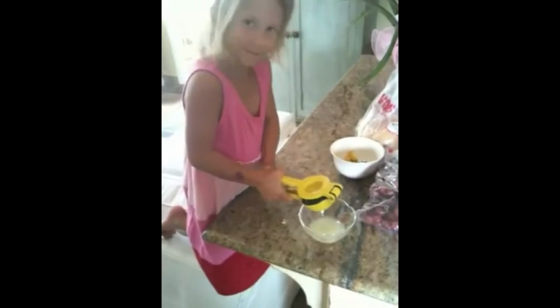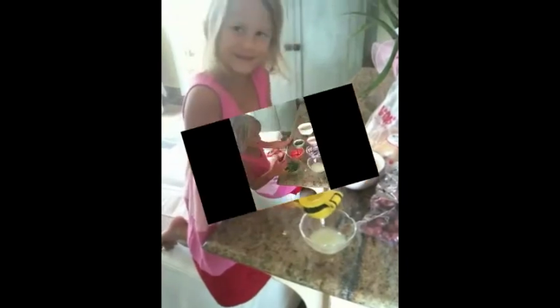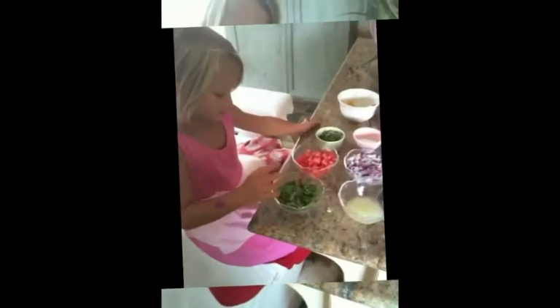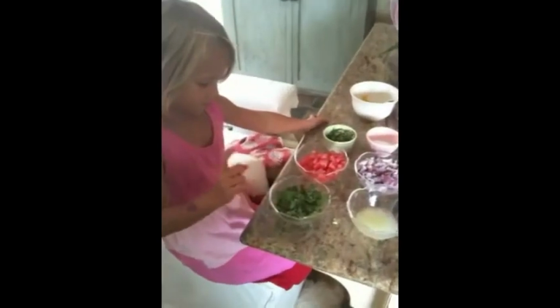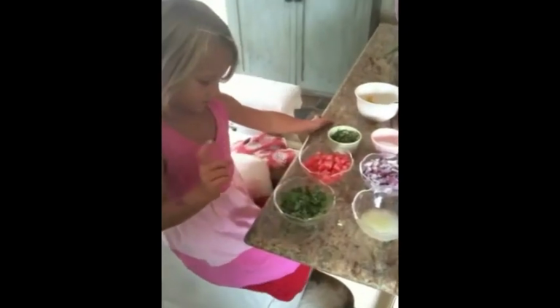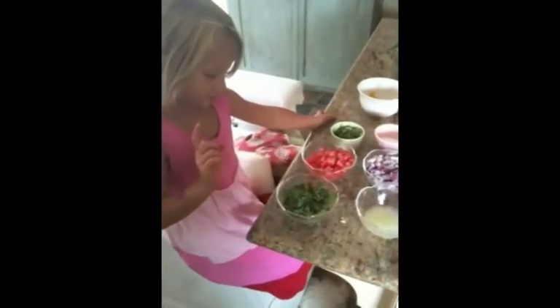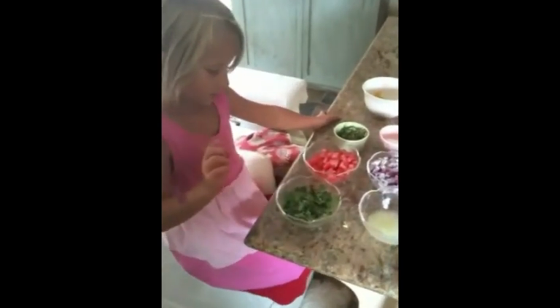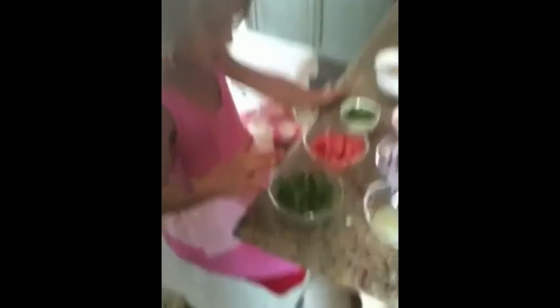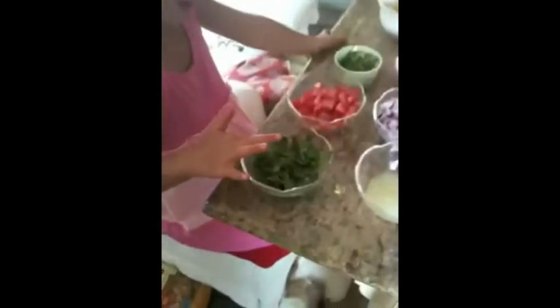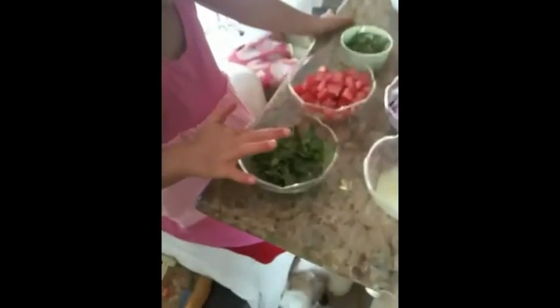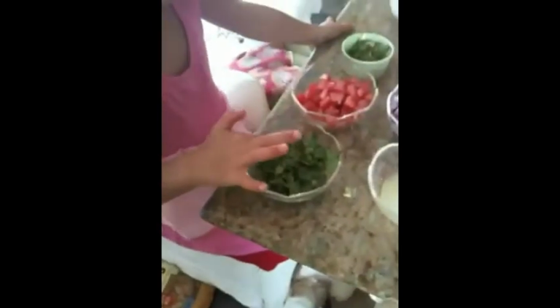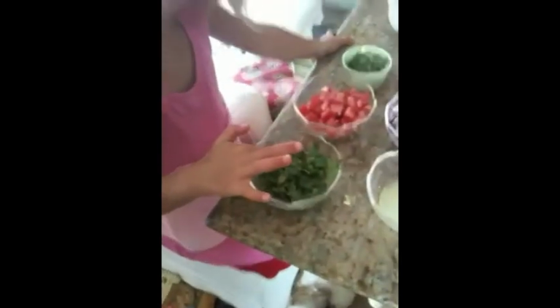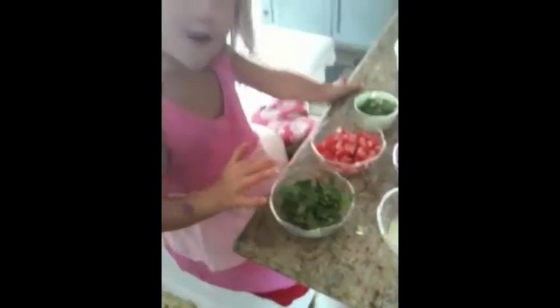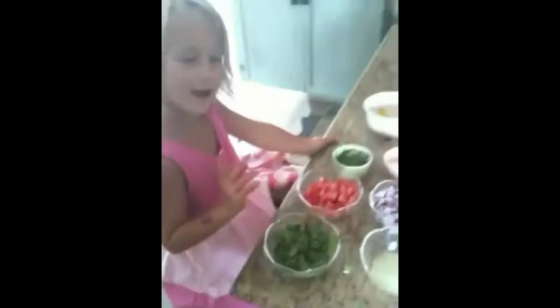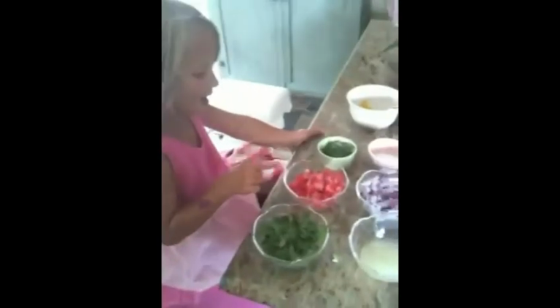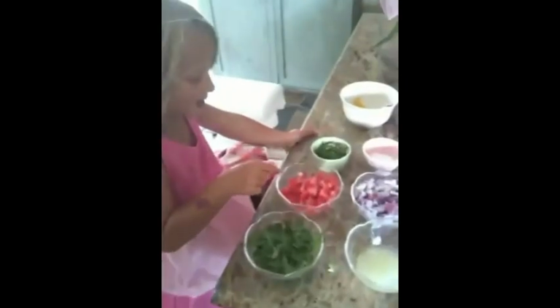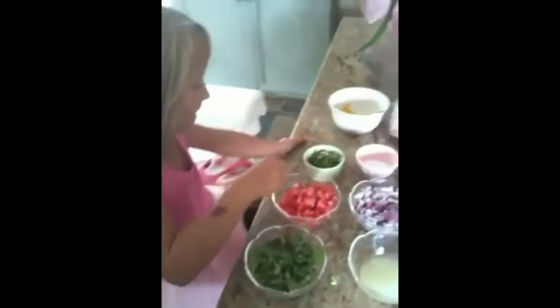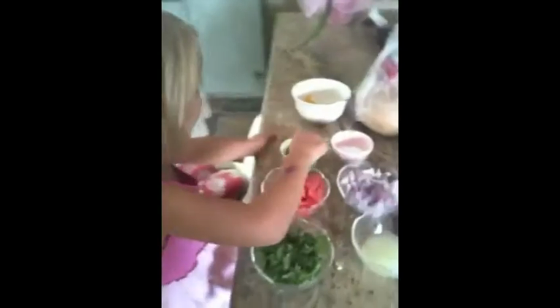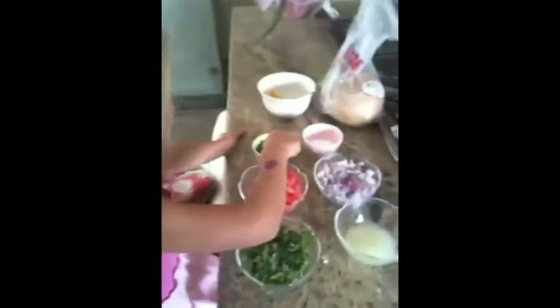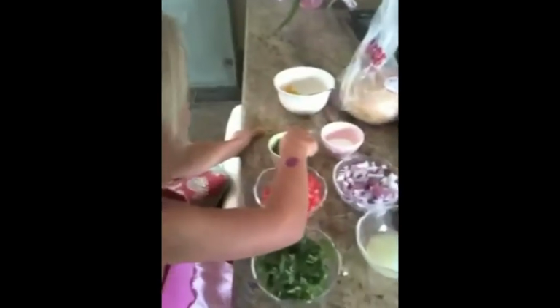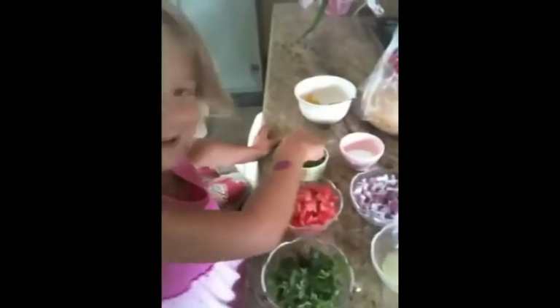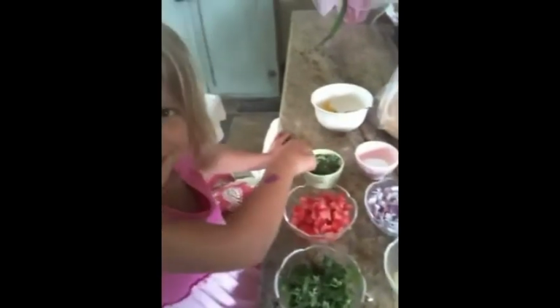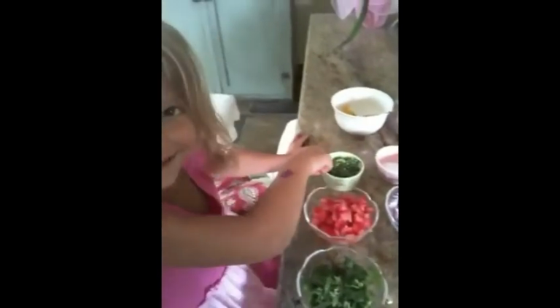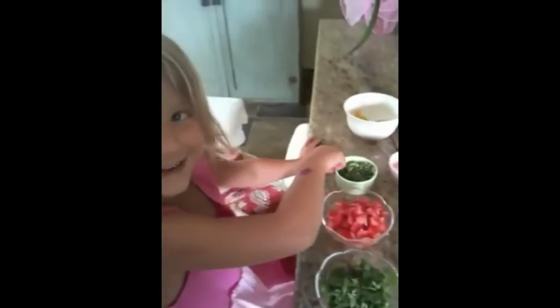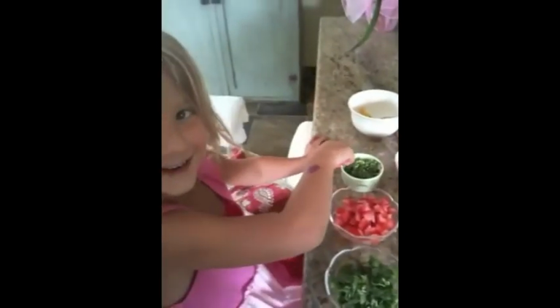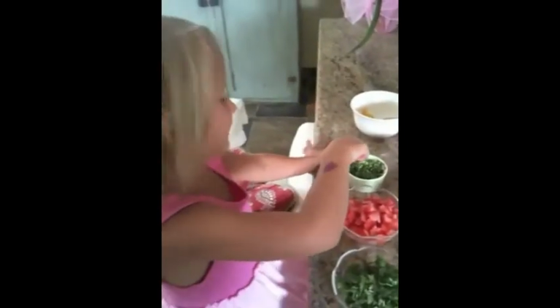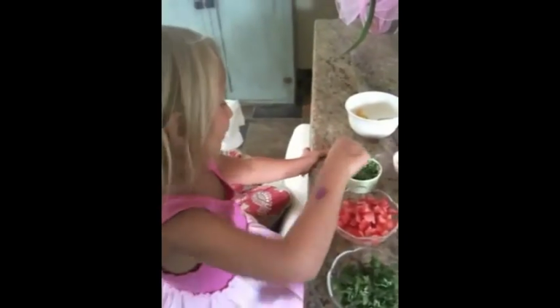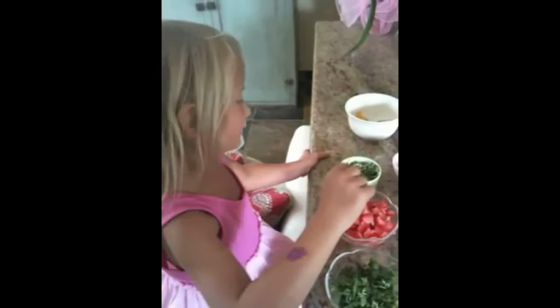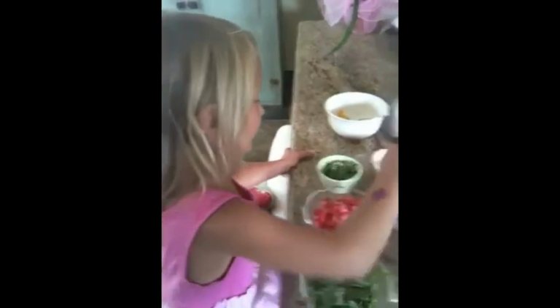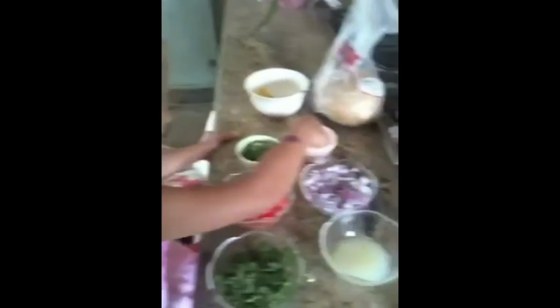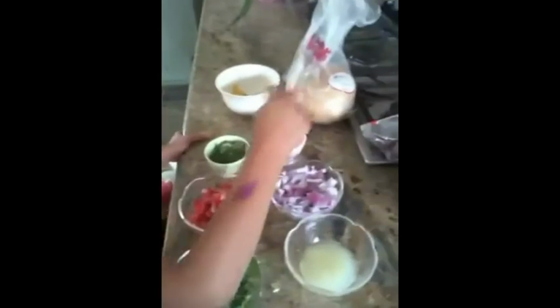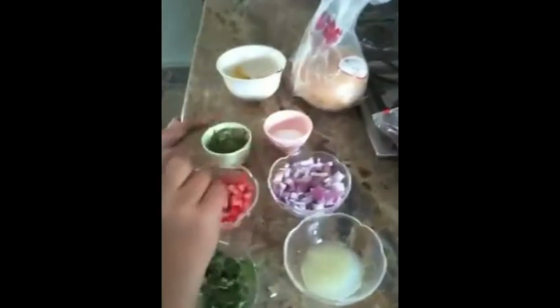We now have our ingredients. Sidney, what are our ingredients? Cilantro. Tomato. Serrano chilis. Salt.